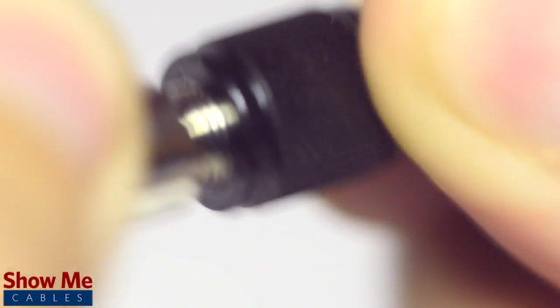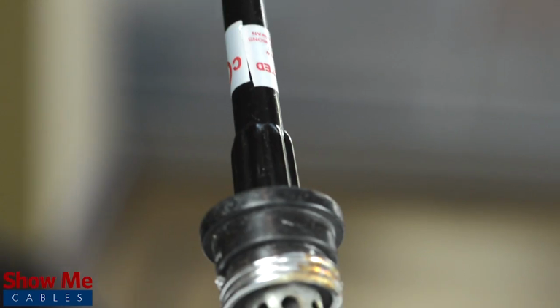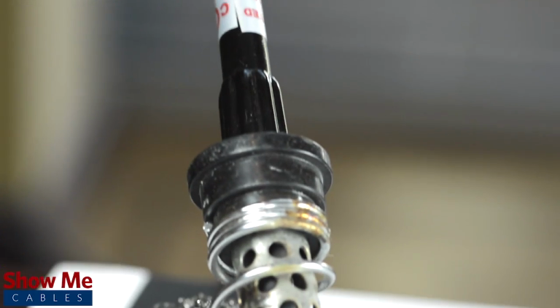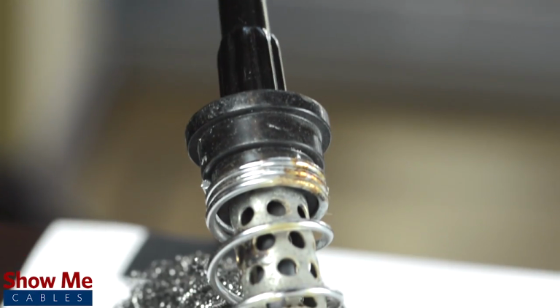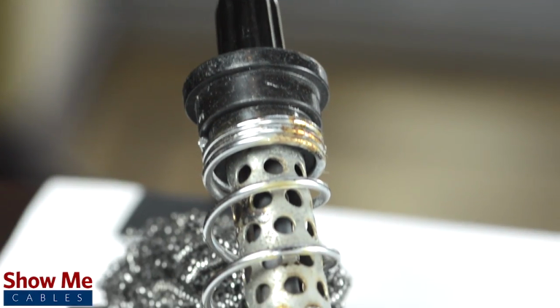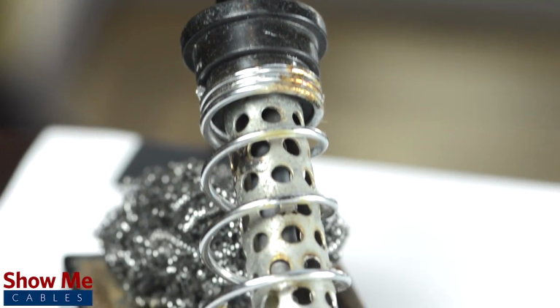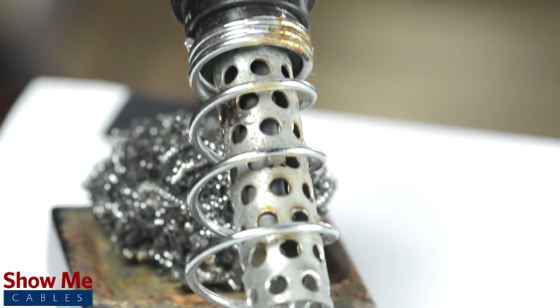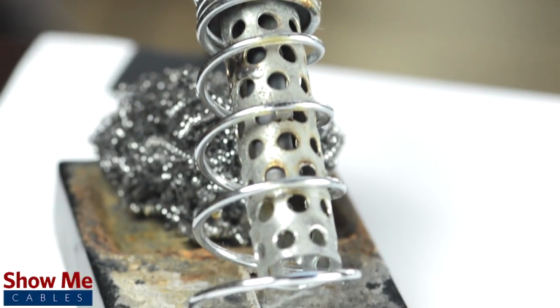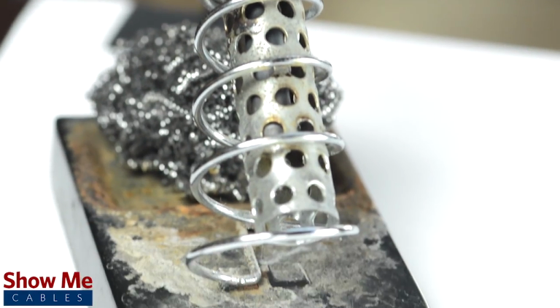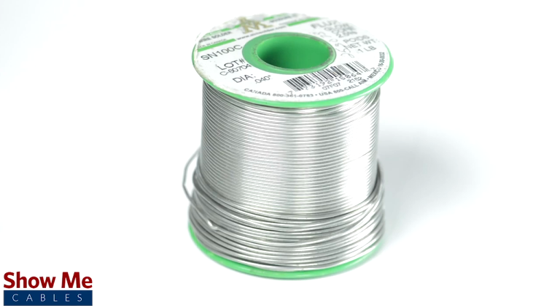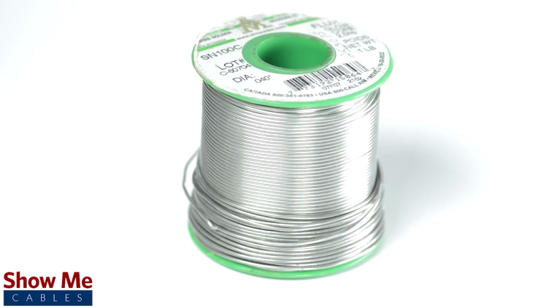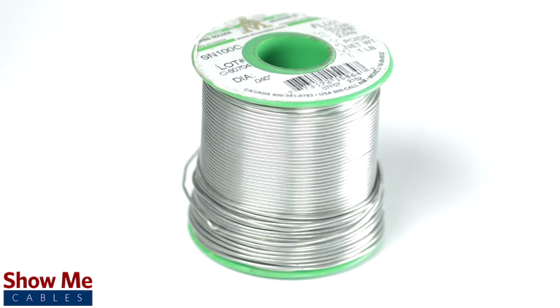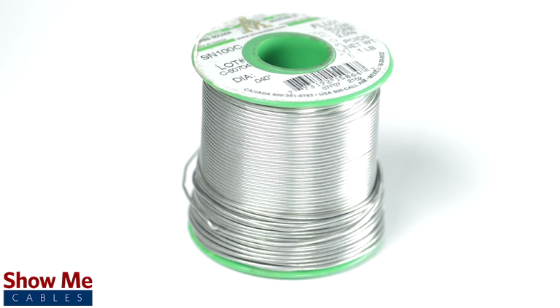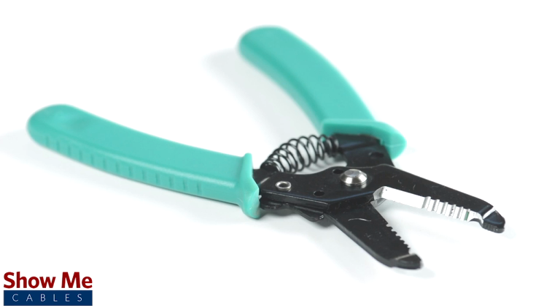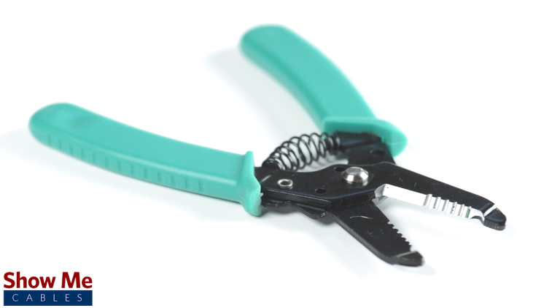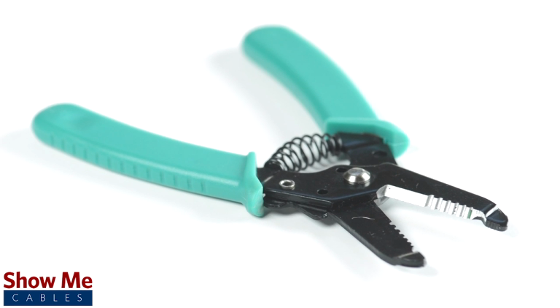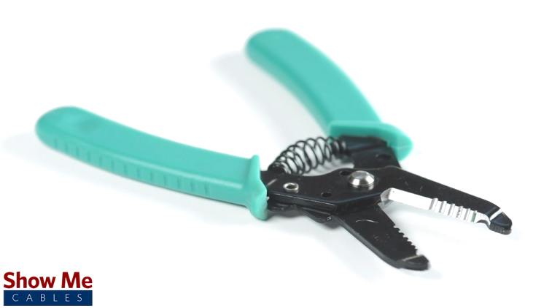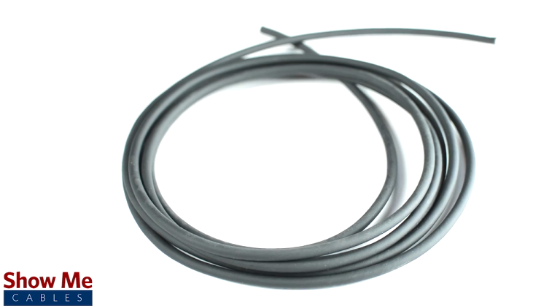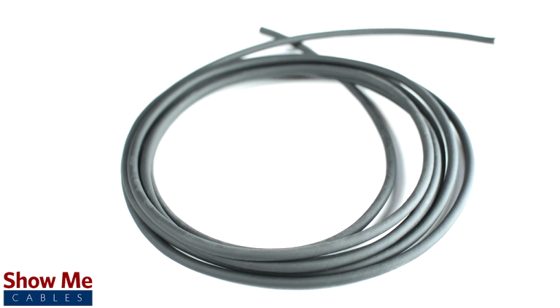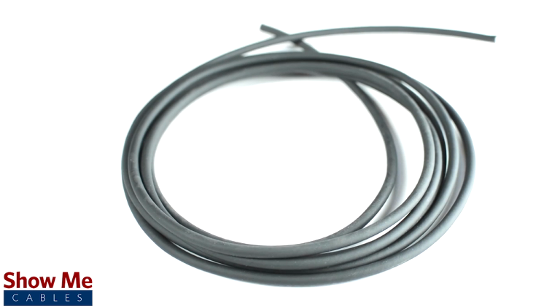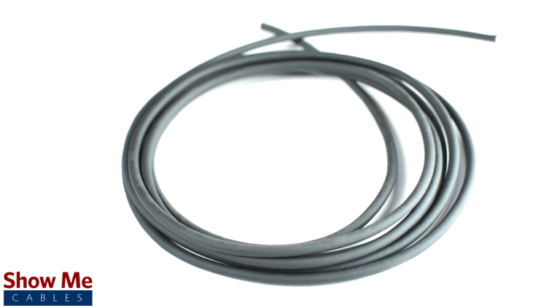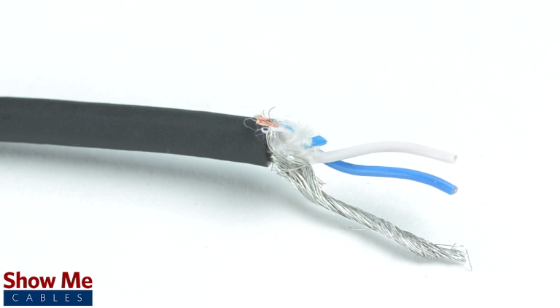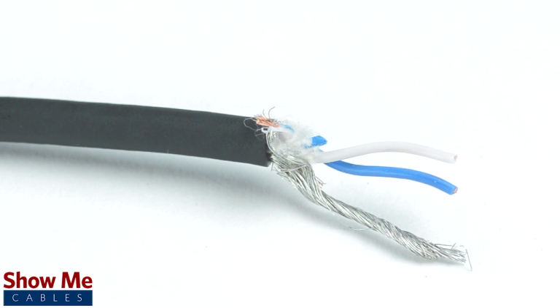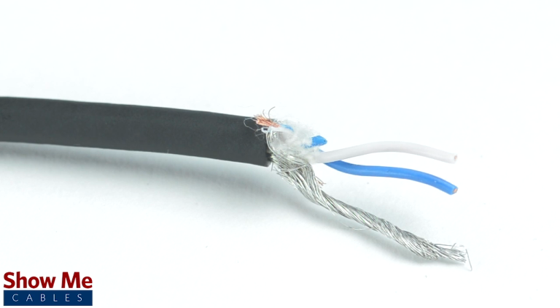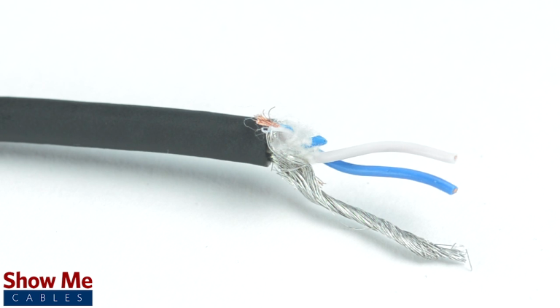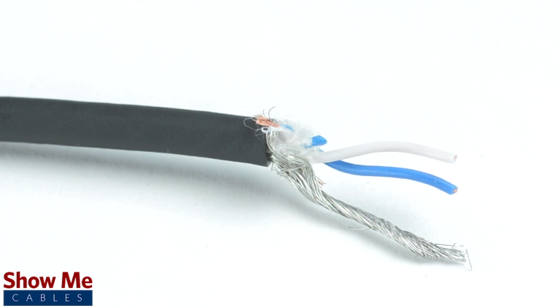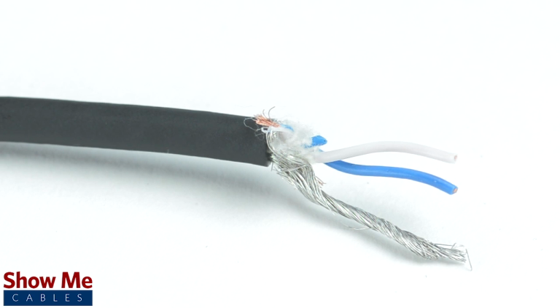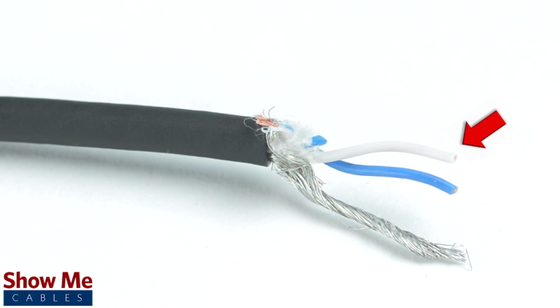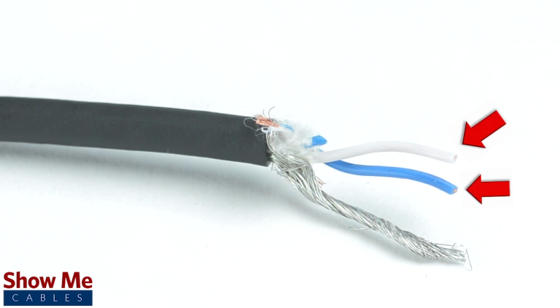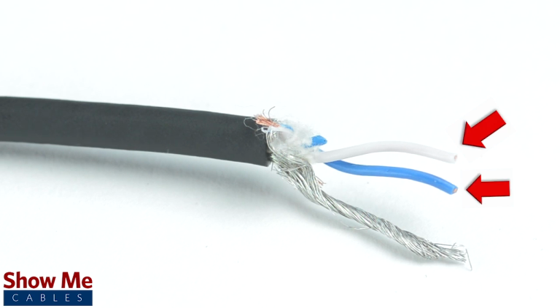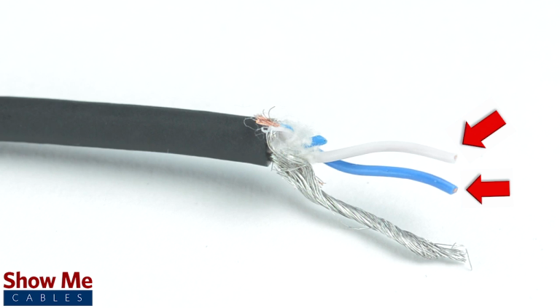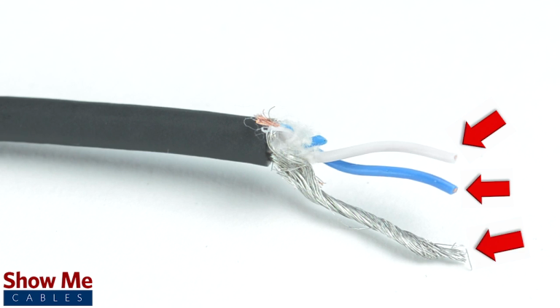To install the connector you will need a soldering iron, solder, a wire stripper, and the cable. Since this is a stereo connector, our cable will need two conductors and a shield.